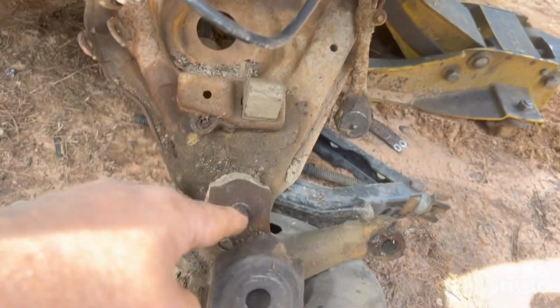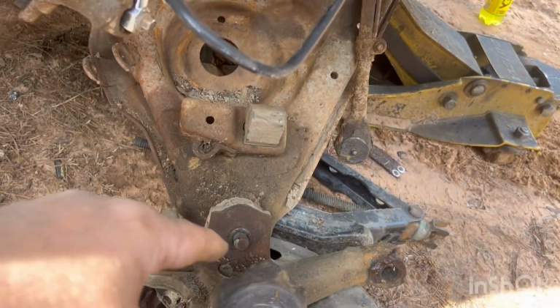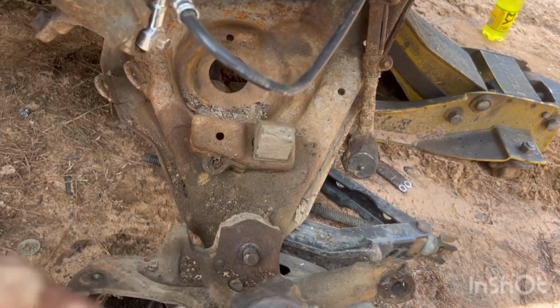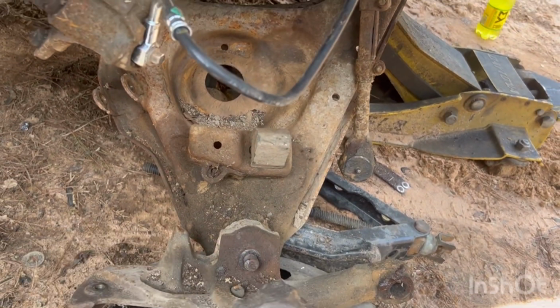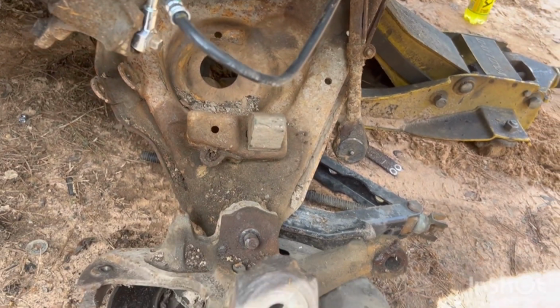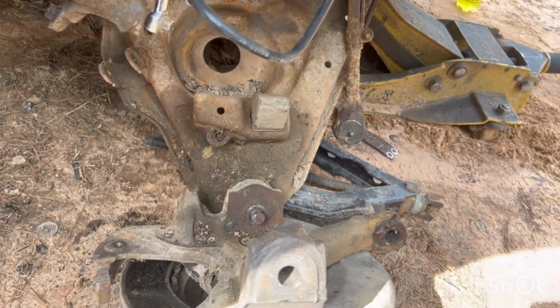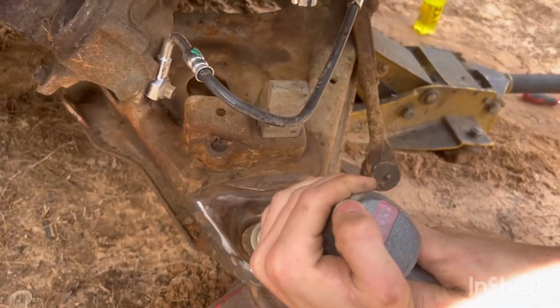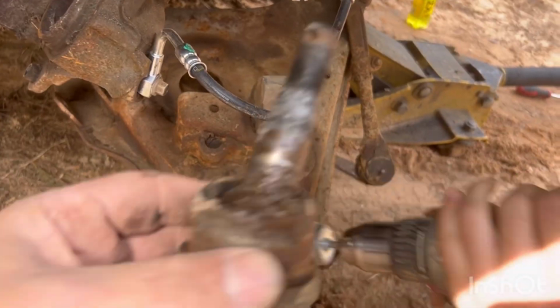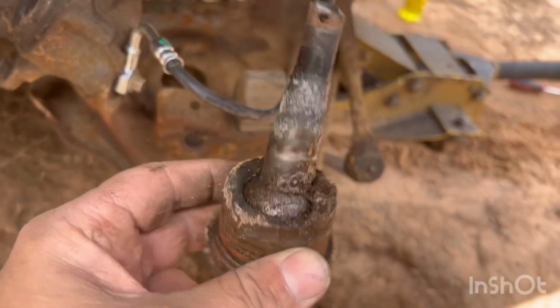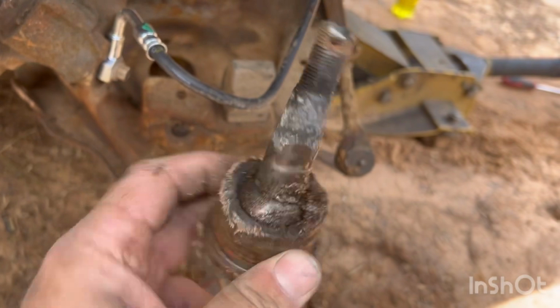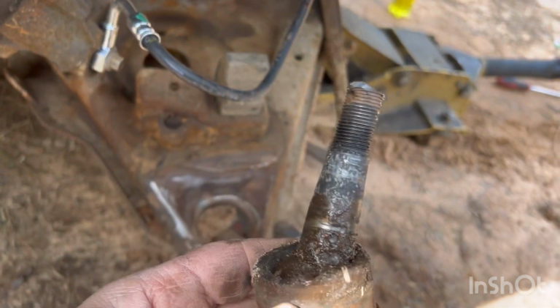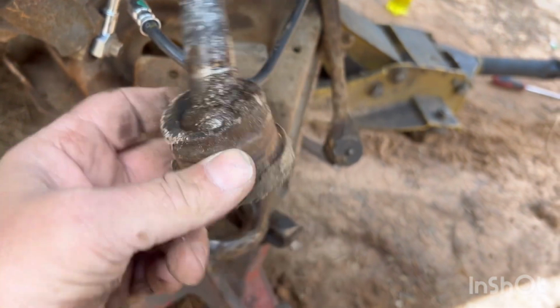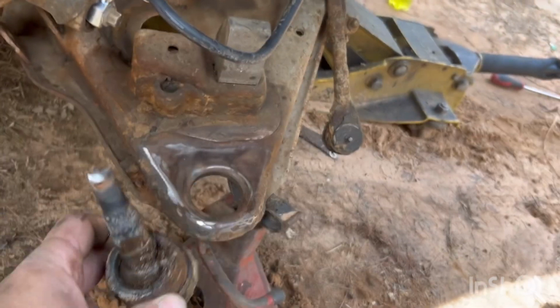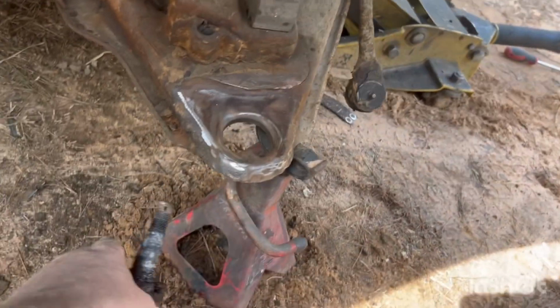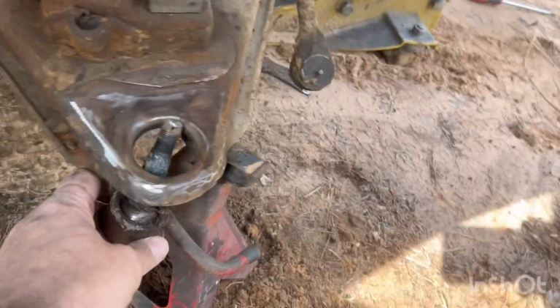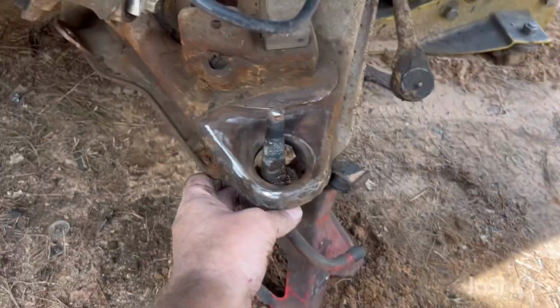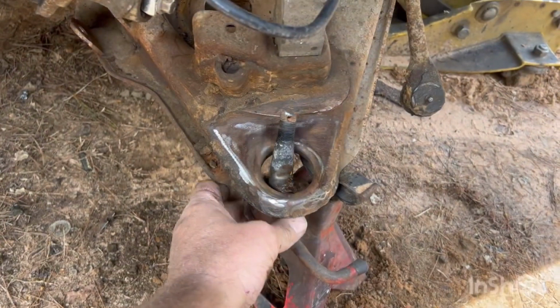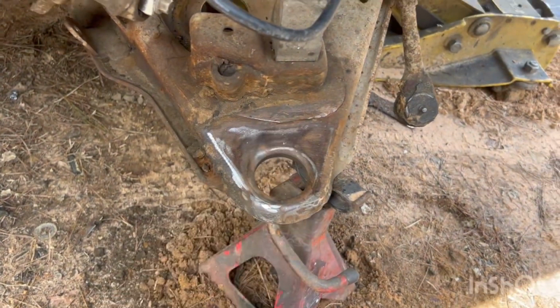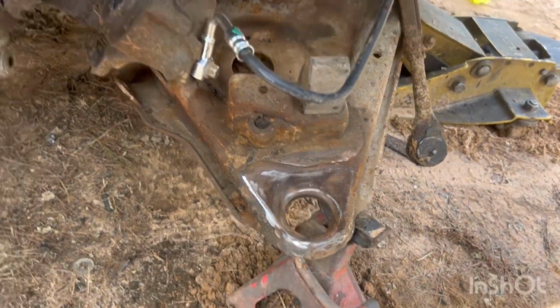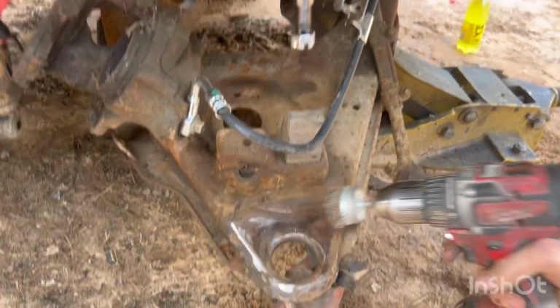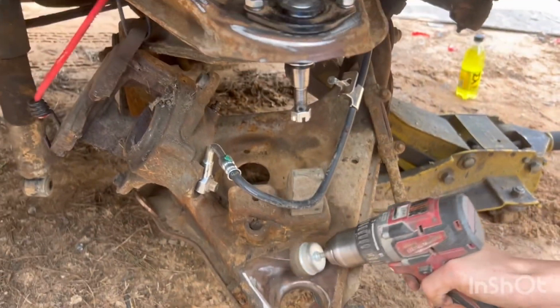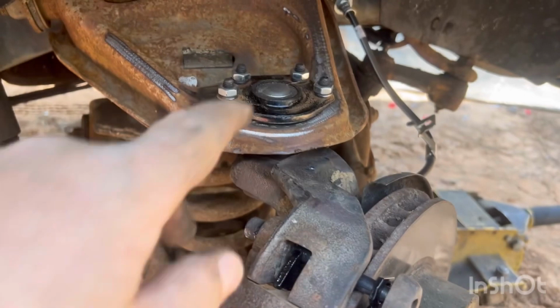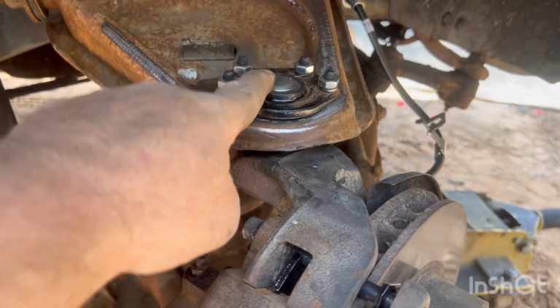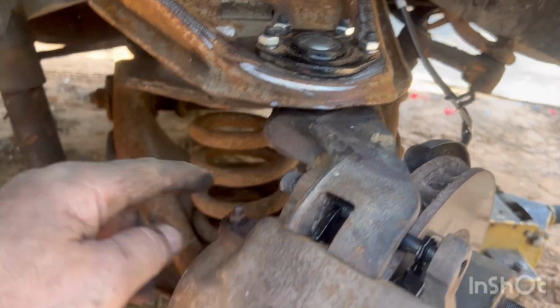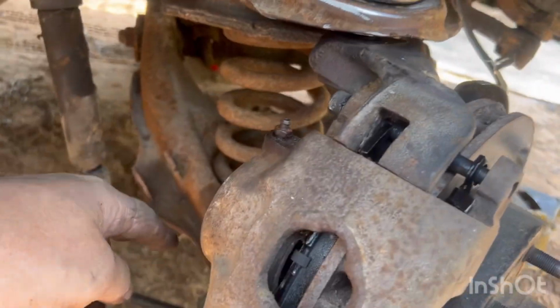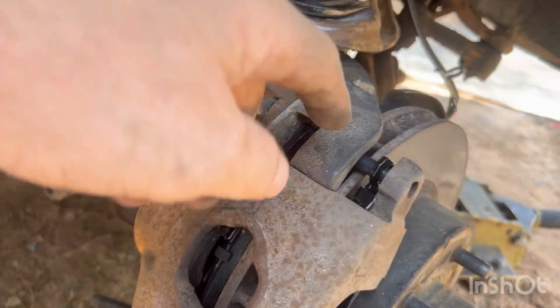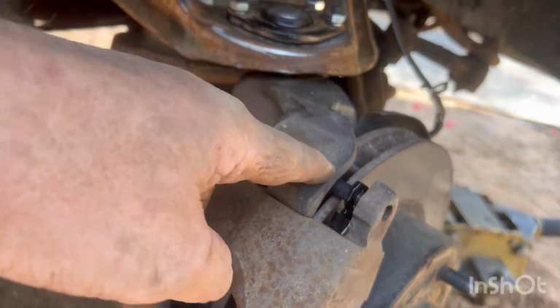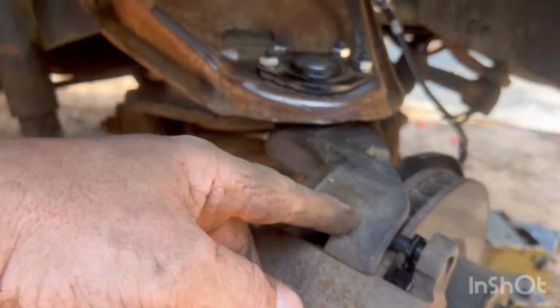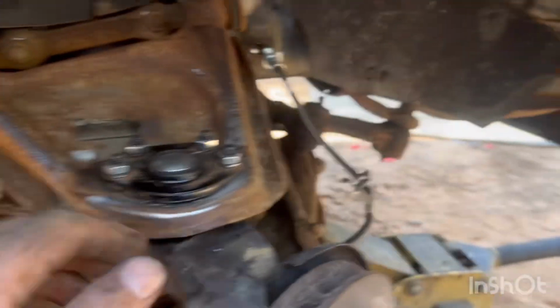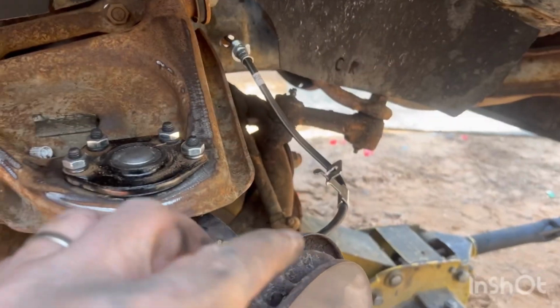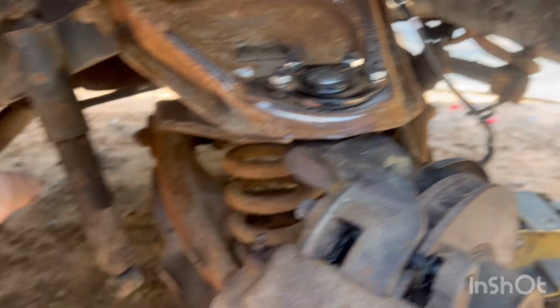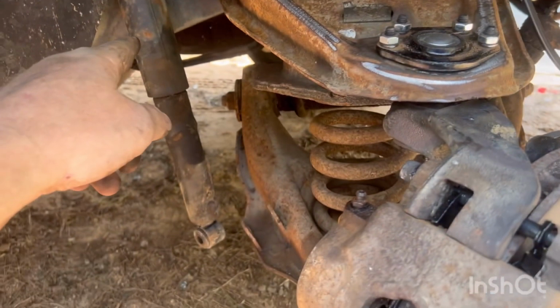Now we've got to get the bottom loose and replace it. The bottom one just beats down from the top — she goes in, she beats down. All right, new uppers, new lower ball joints, new brakes, new lines — fixing to replace this shock.